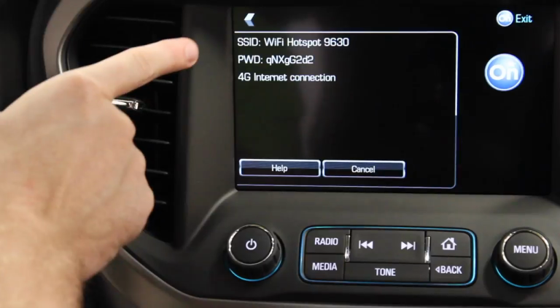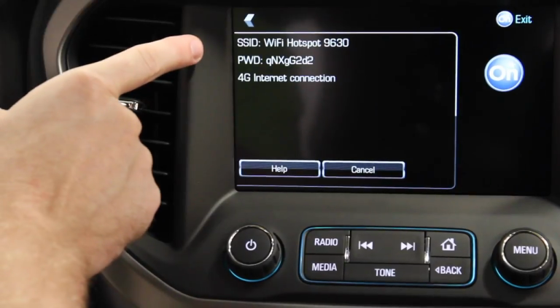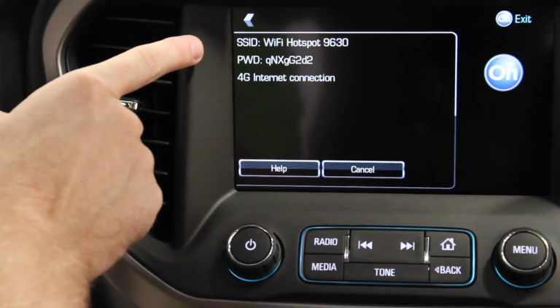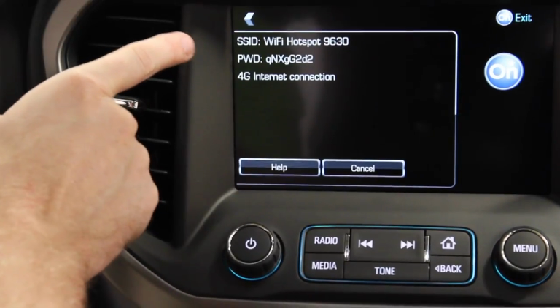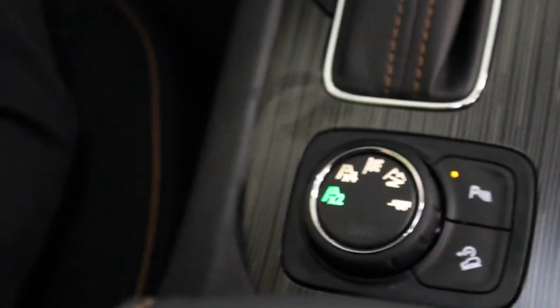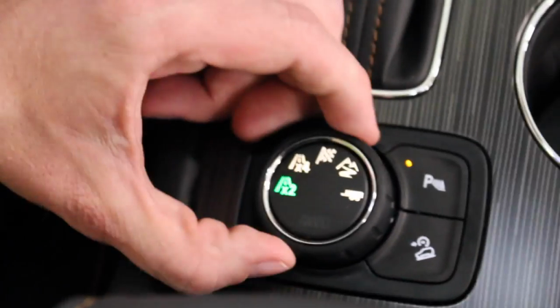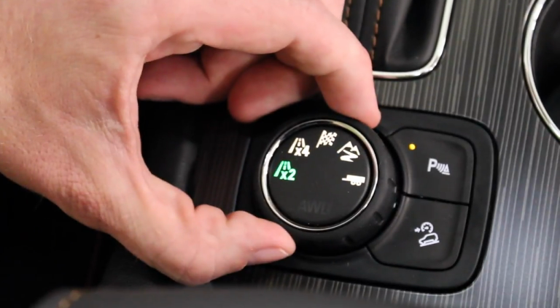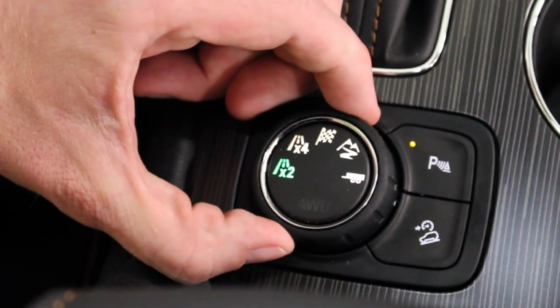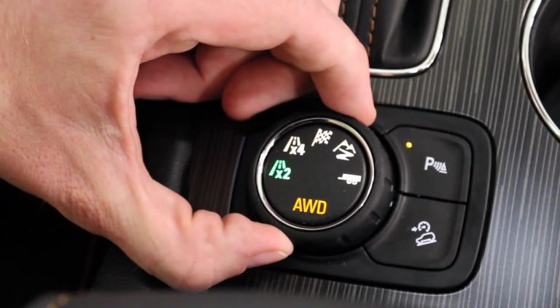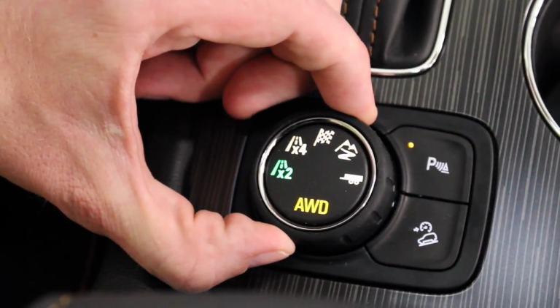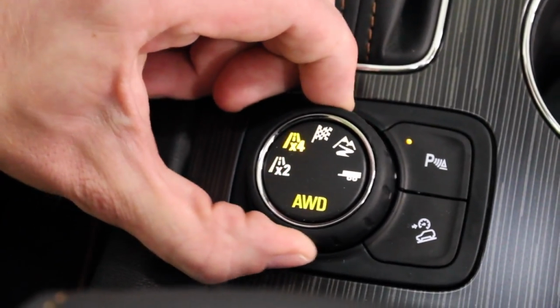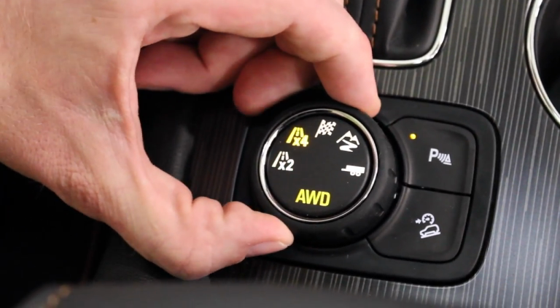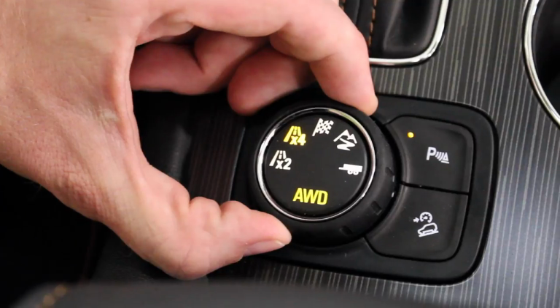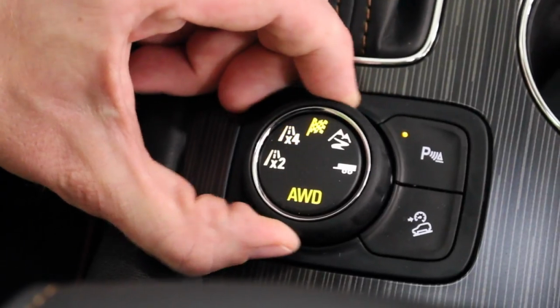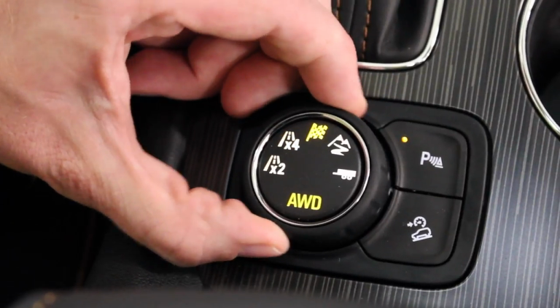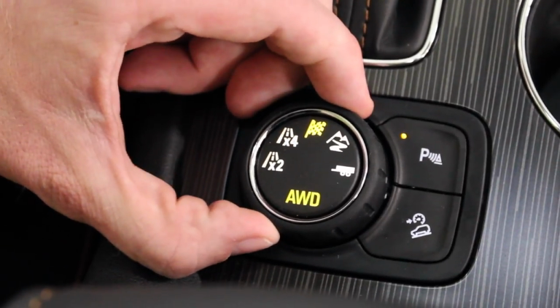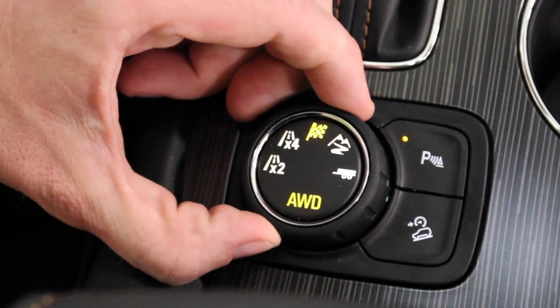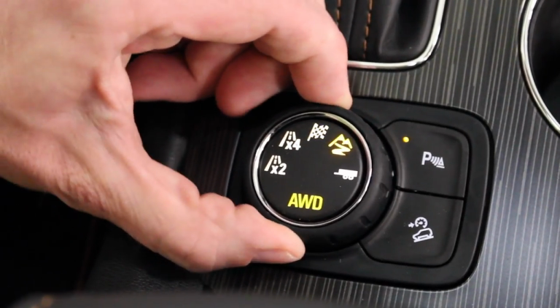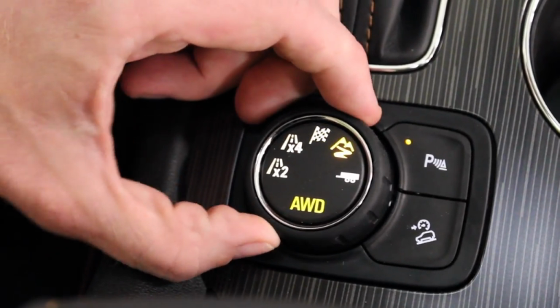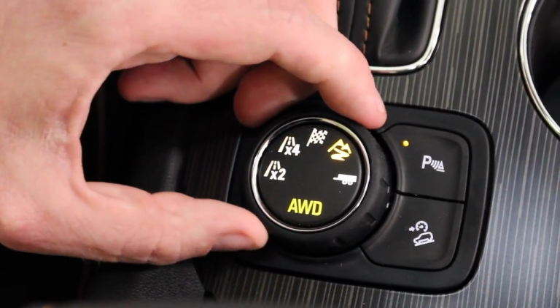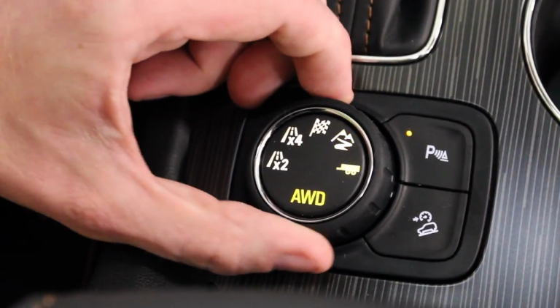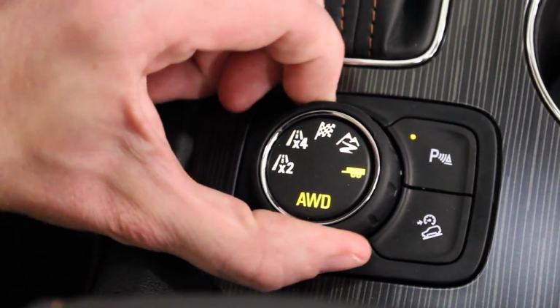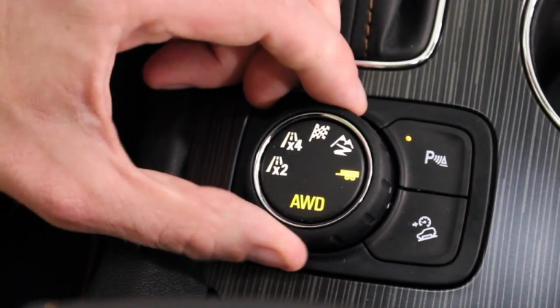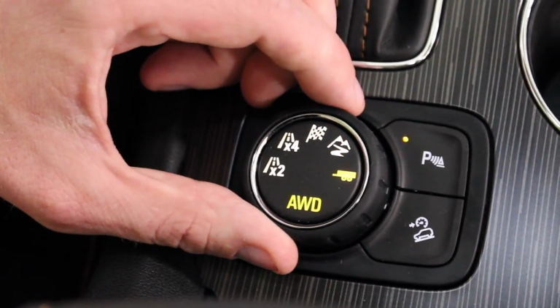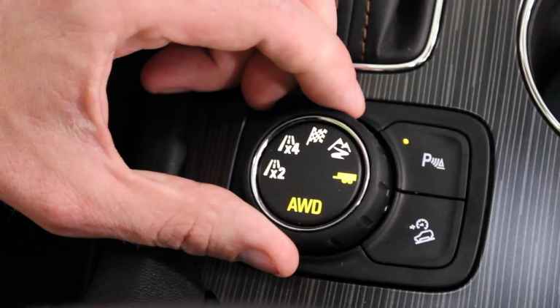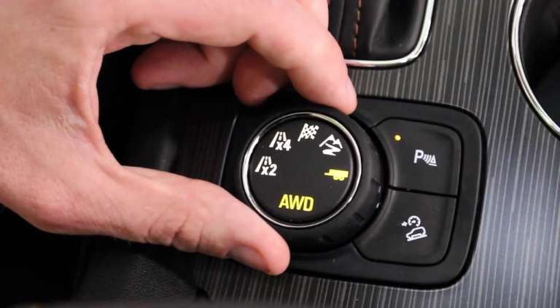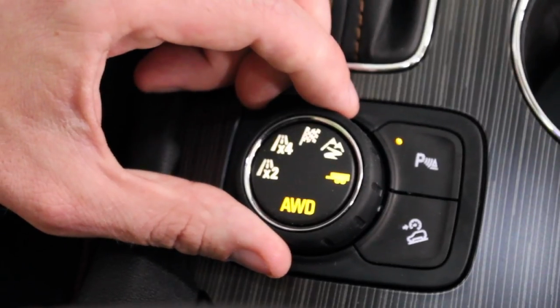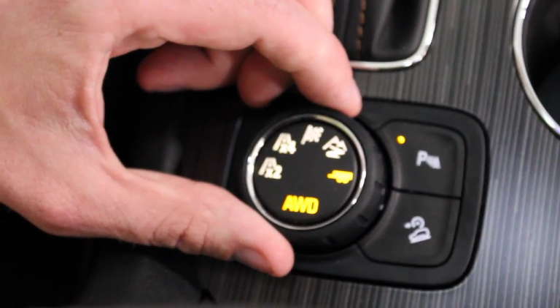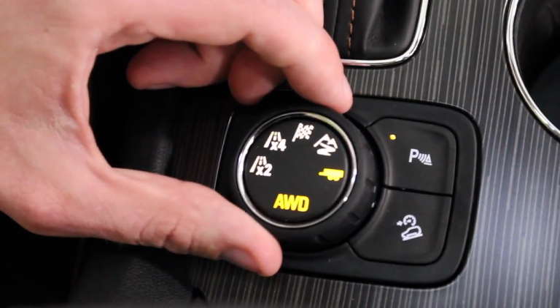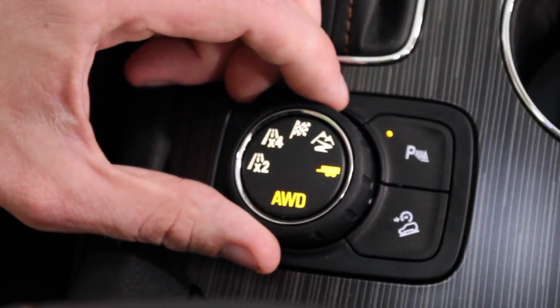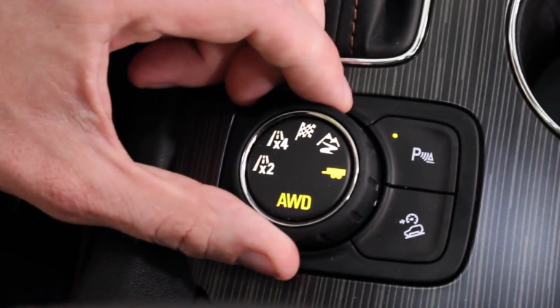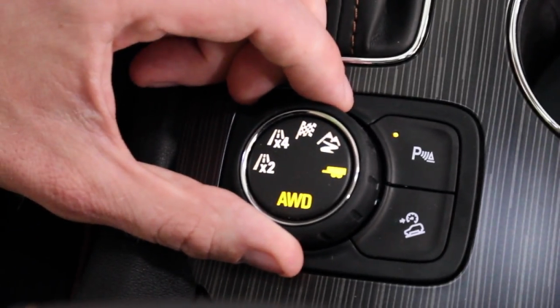4G Wi-Fi hotspot. The All-Terrain features an available drive mode selector, which lets the driver switch between different driving modes for various road conditions. The modes include all-wheel drive, sport, all-terrain, and trailer tow.